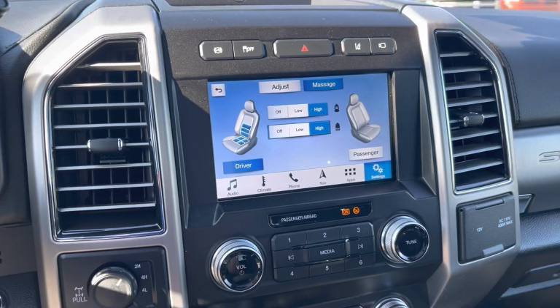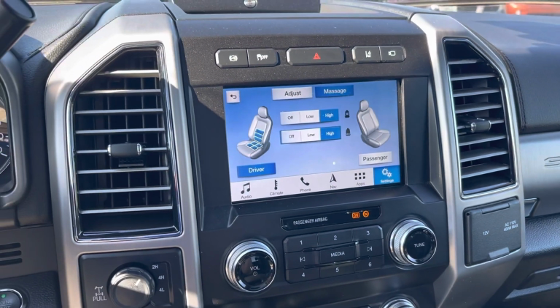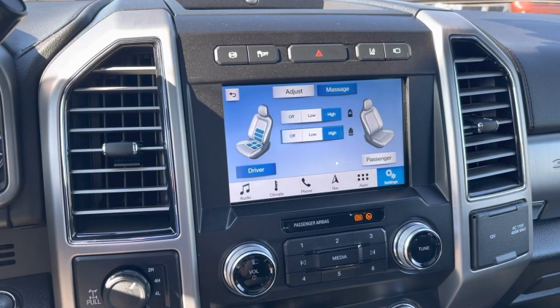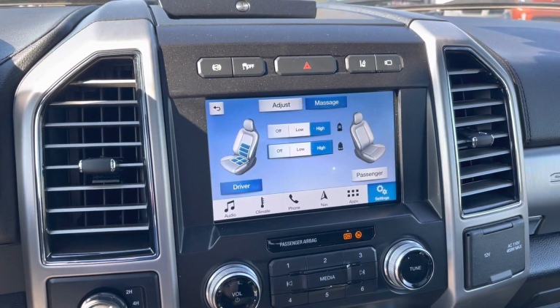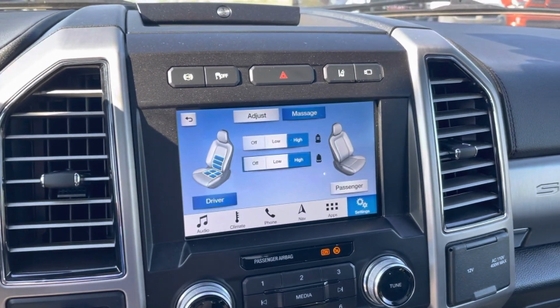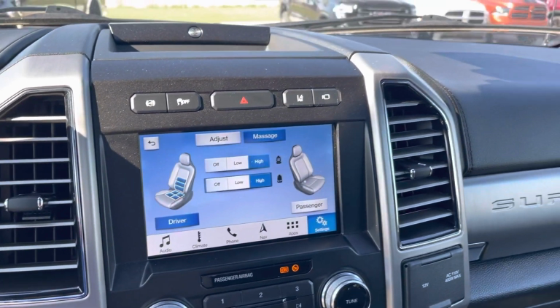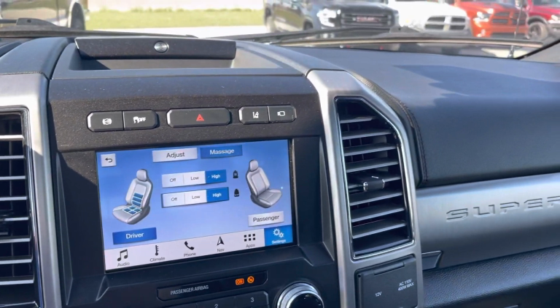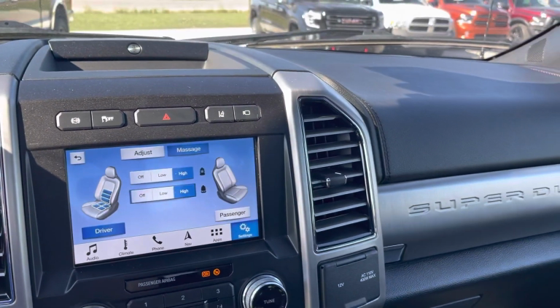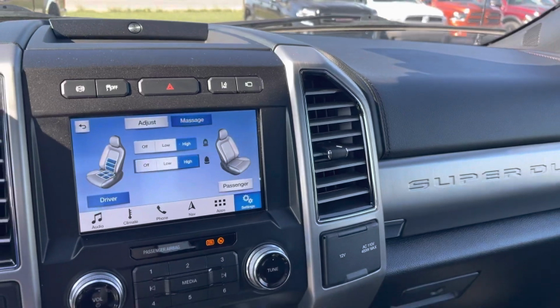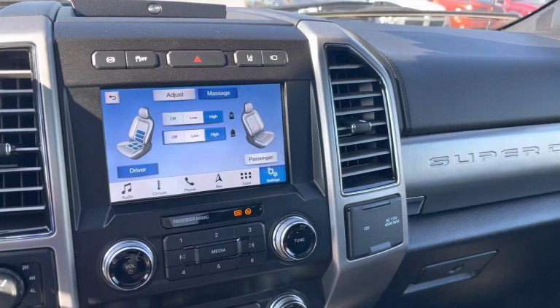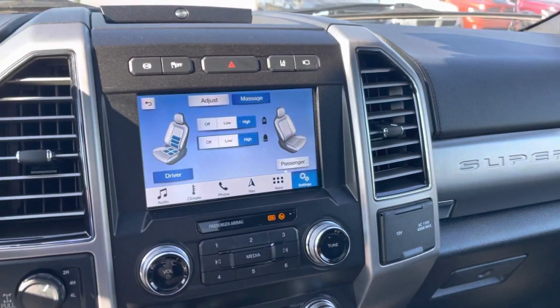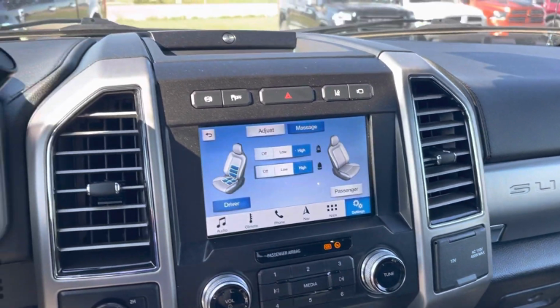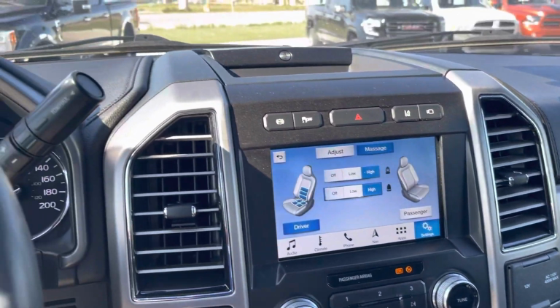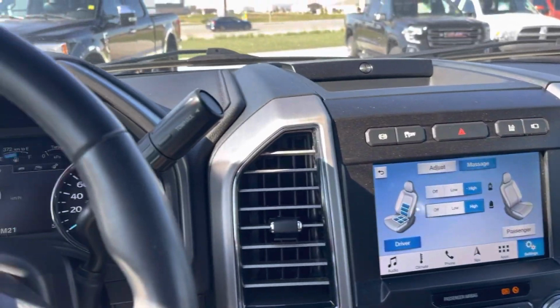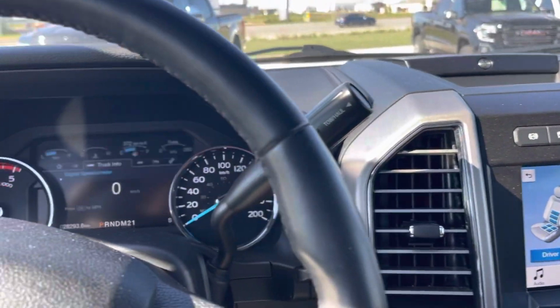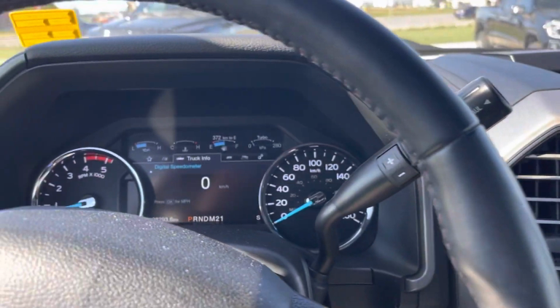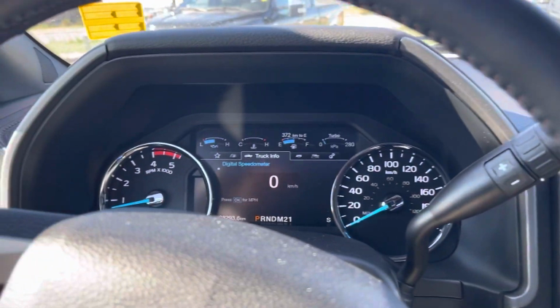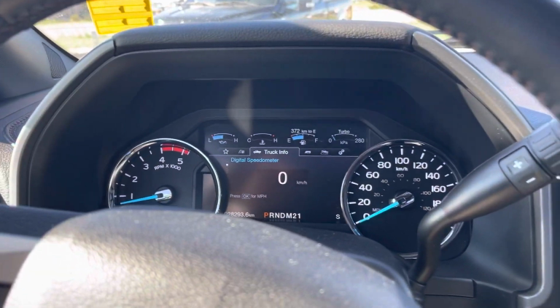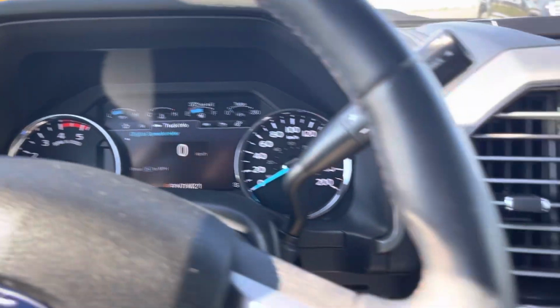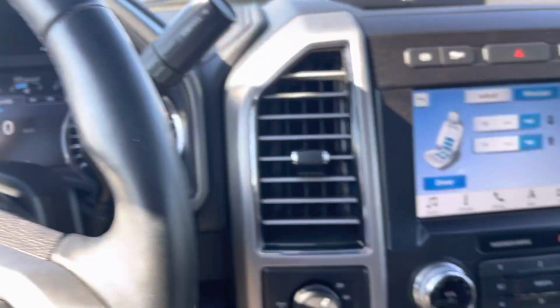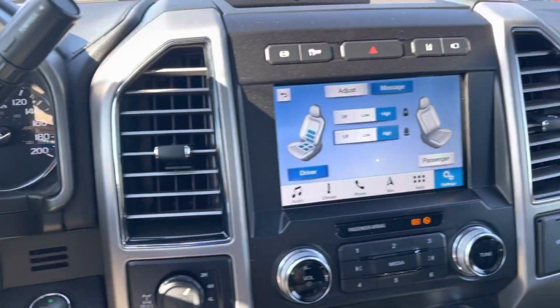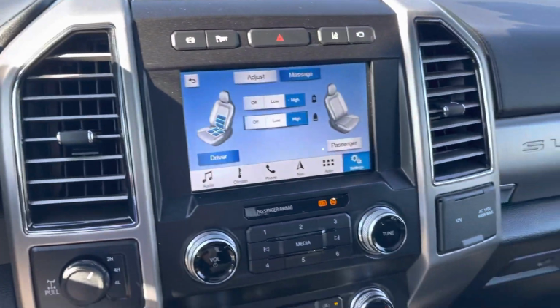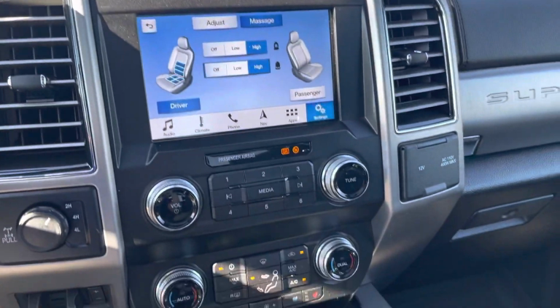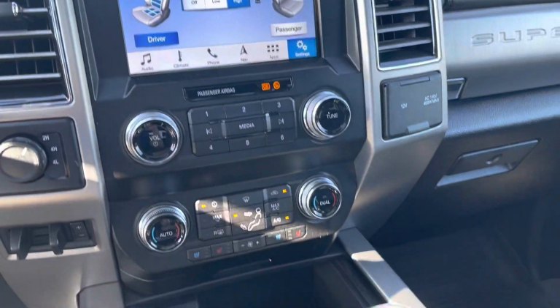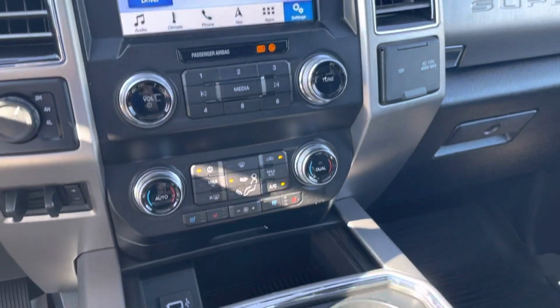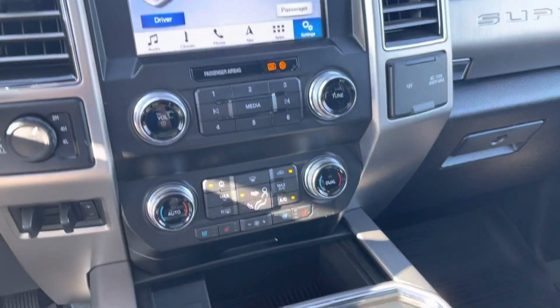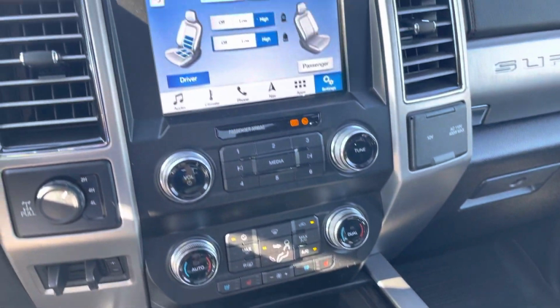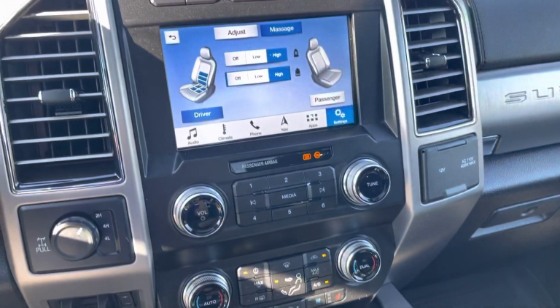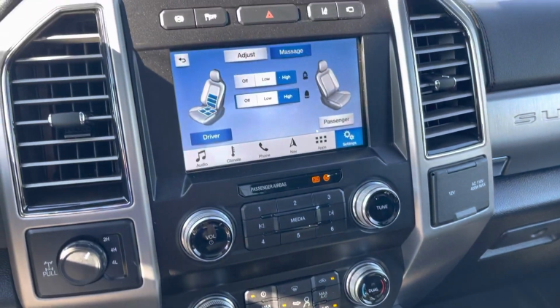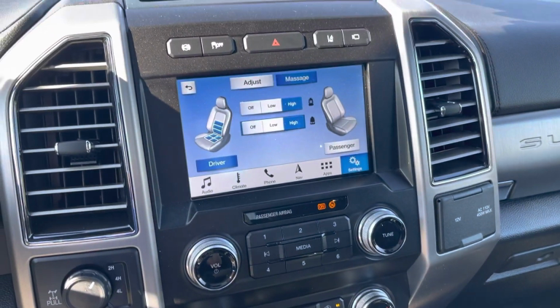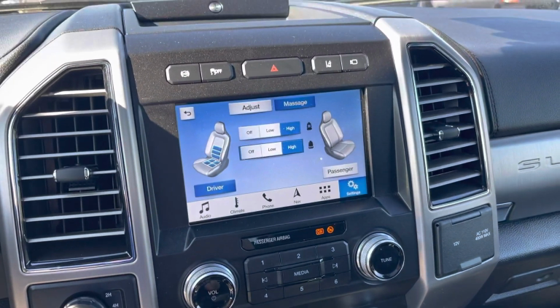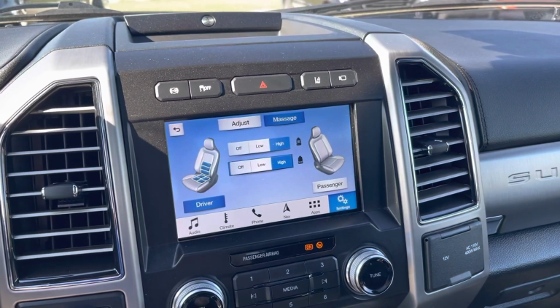This 2019 Platinum F-350 Ultimate — lifted, rims and tires, fender flares, 28,000 kilometers — this is a gorgeous truck. If you're looking for a diesel, you better check this one out. Thanks, have a great day.